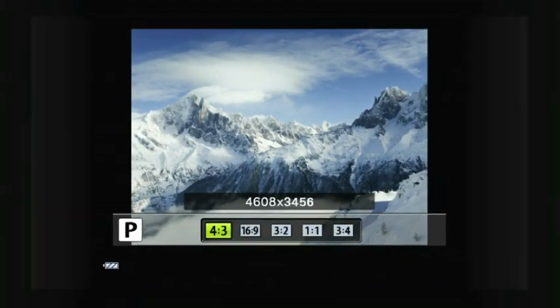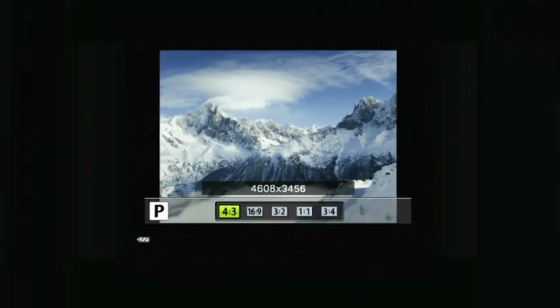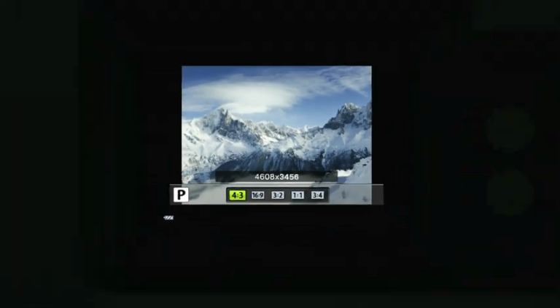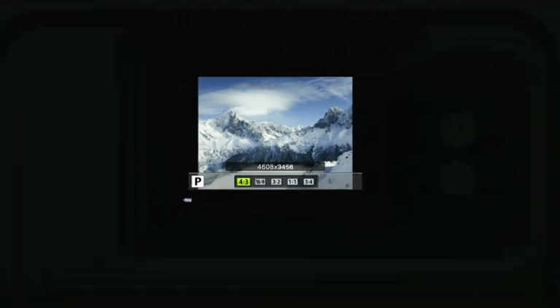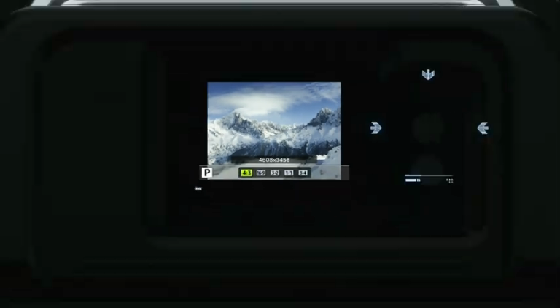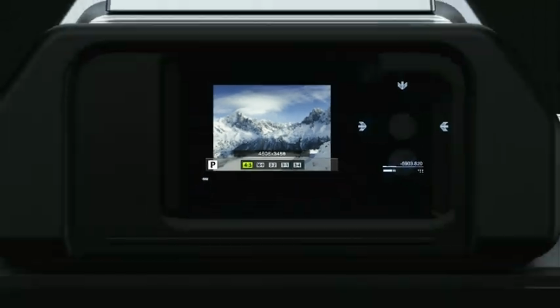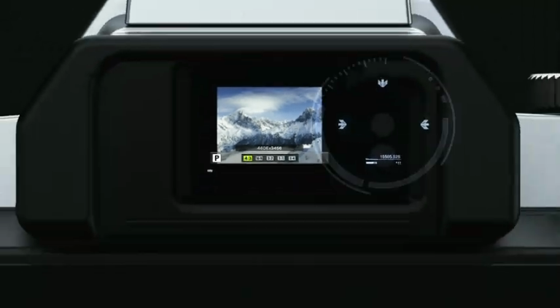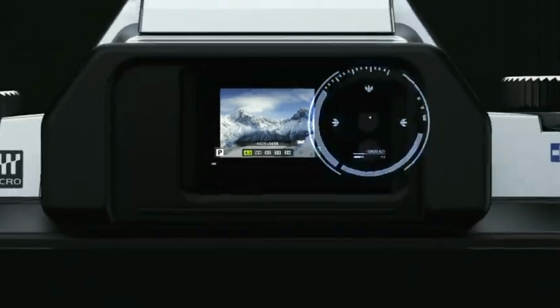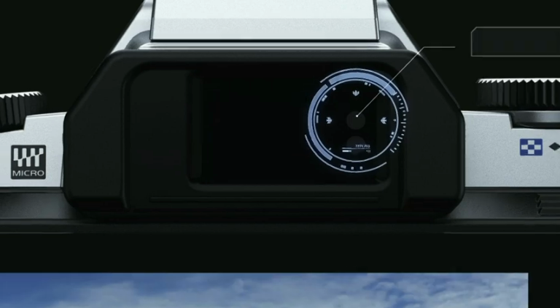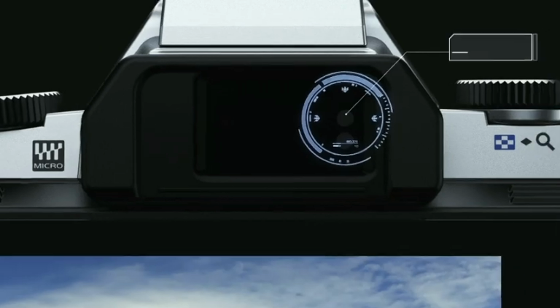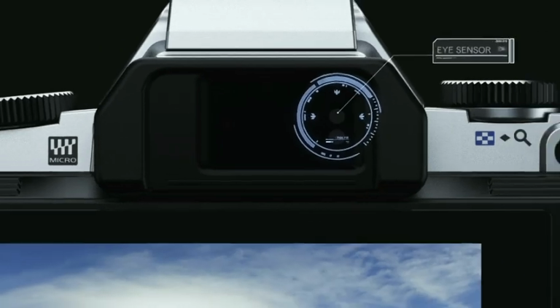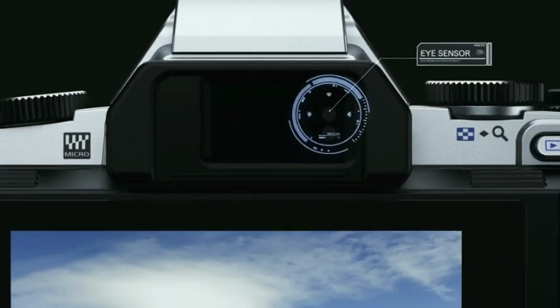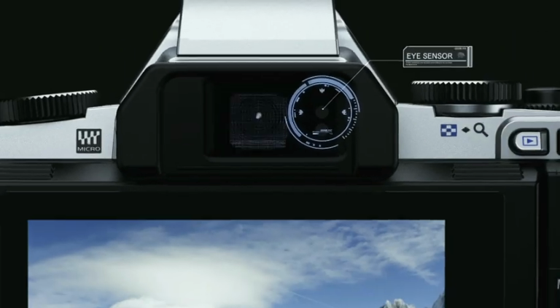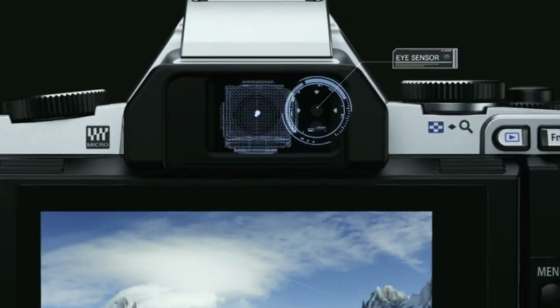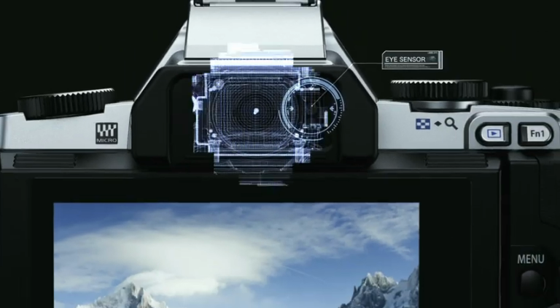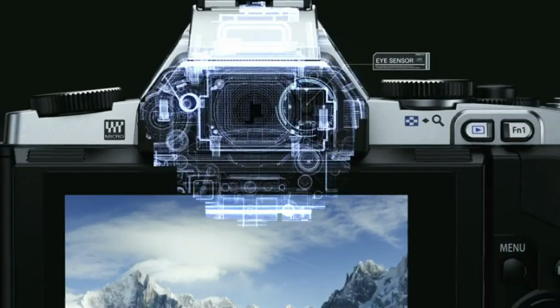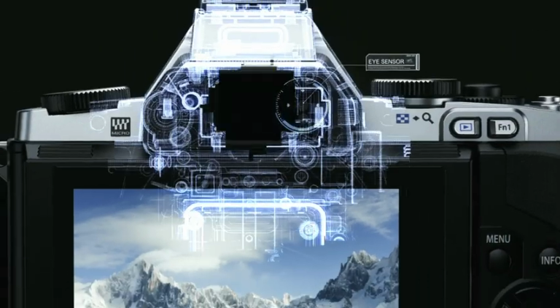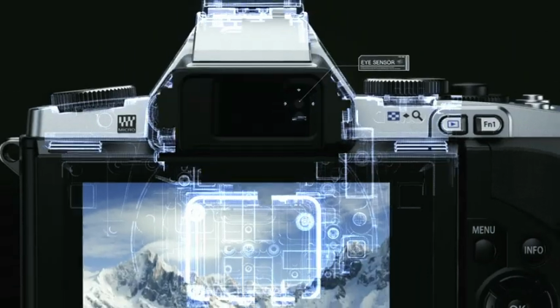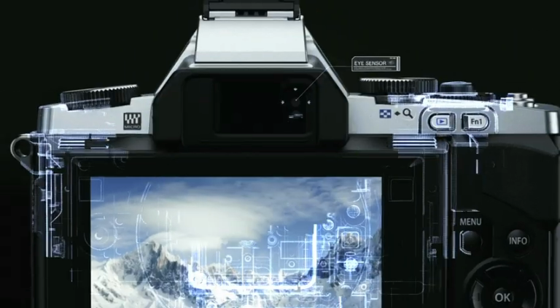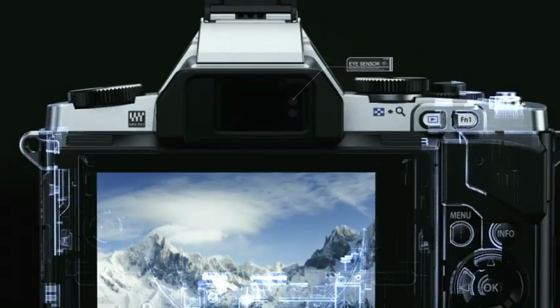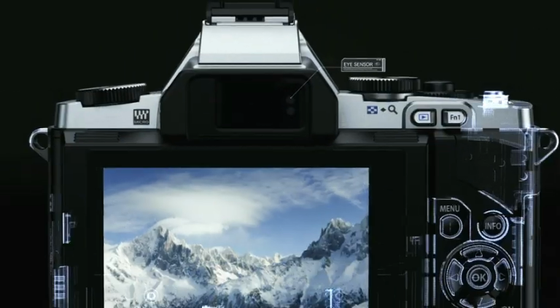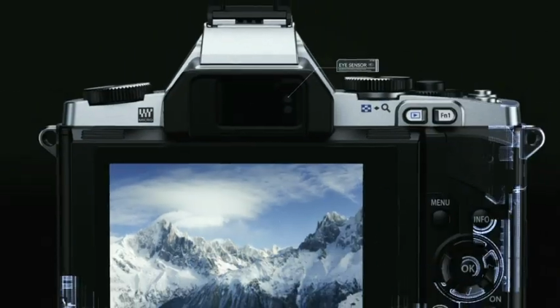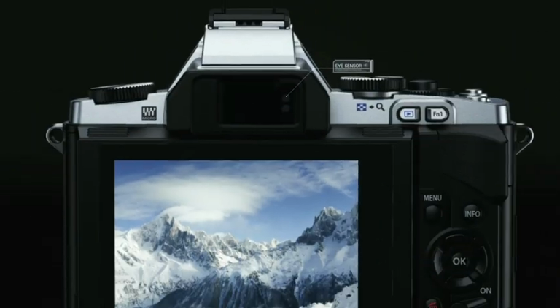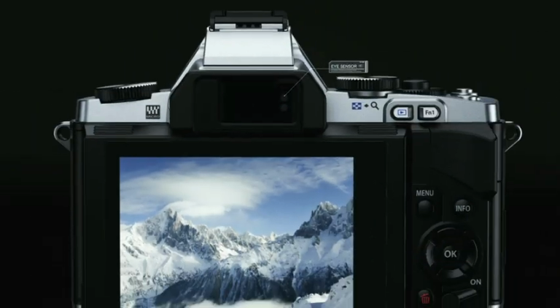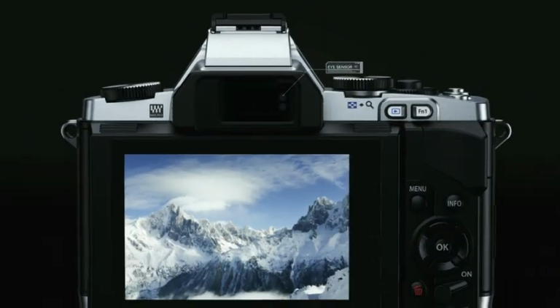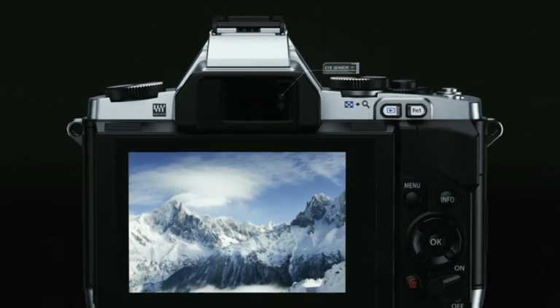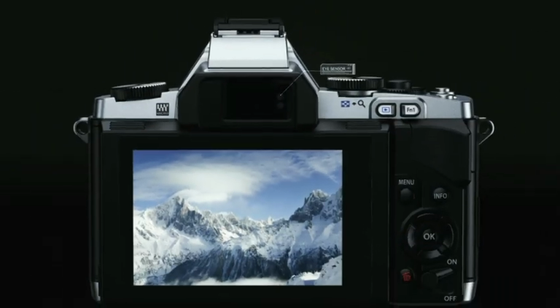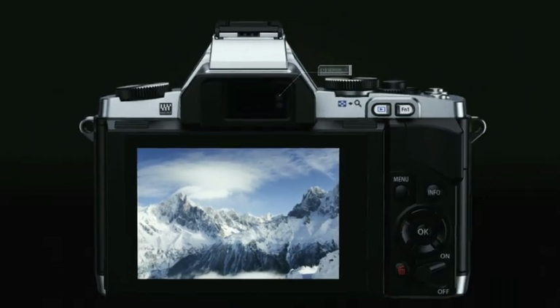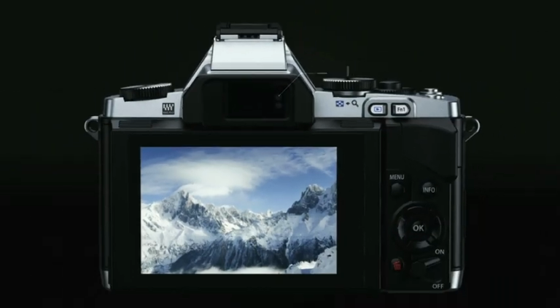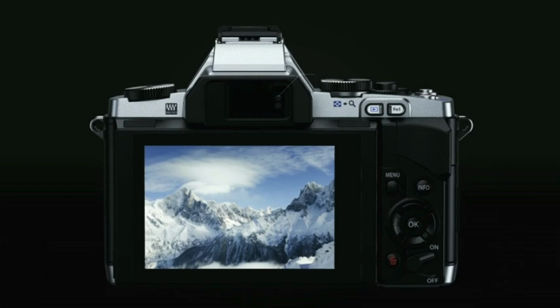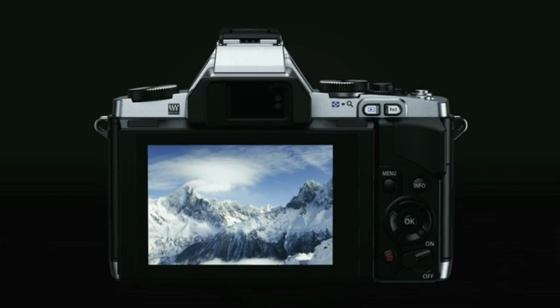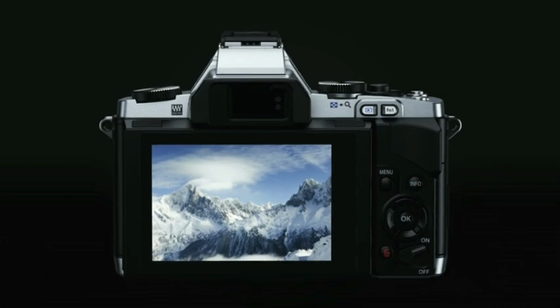An additional feature is the eye sensor, which automatically switches between the viewfinder display and backside panel monitor when you look into the viewfinder.